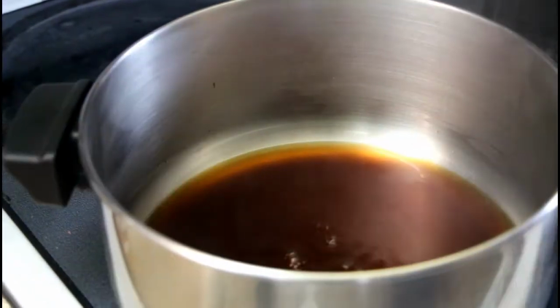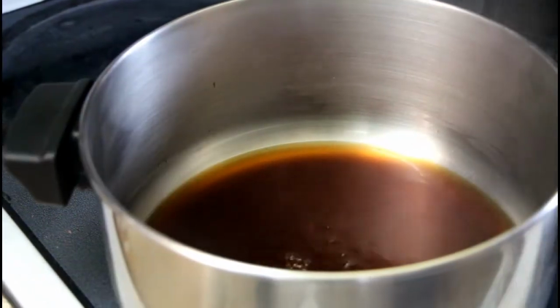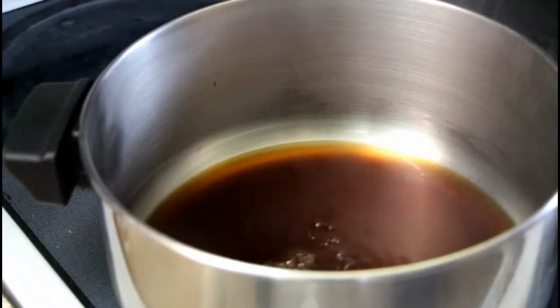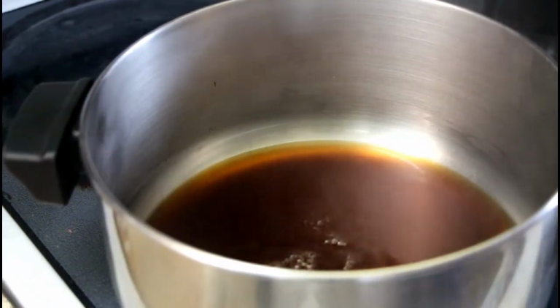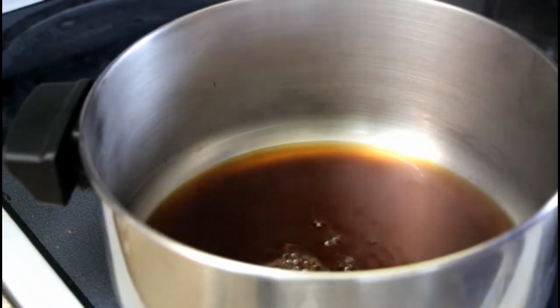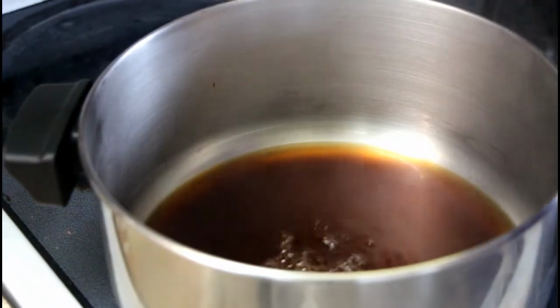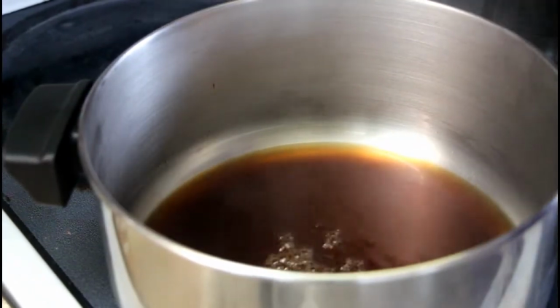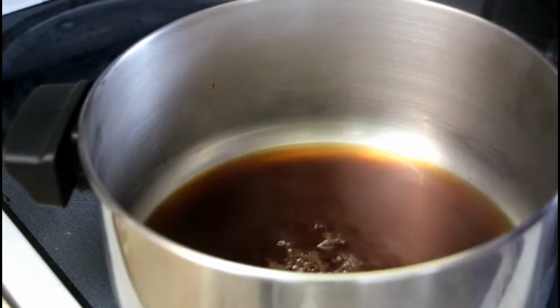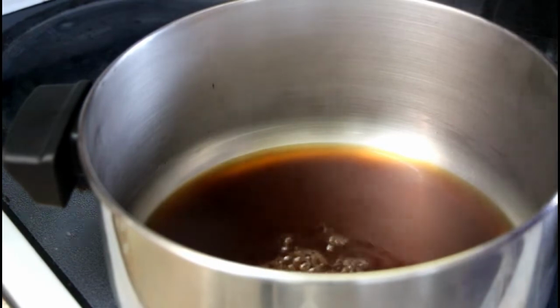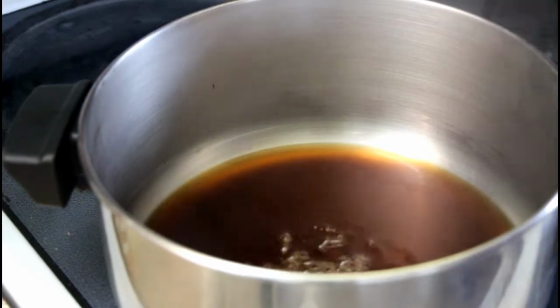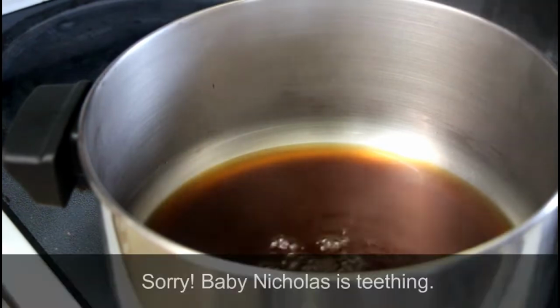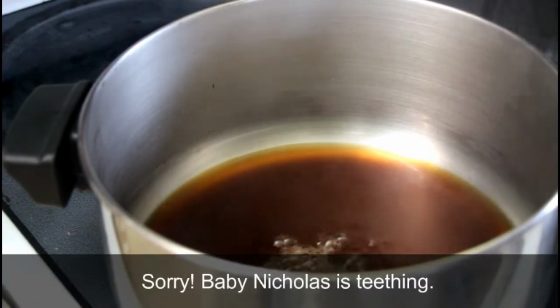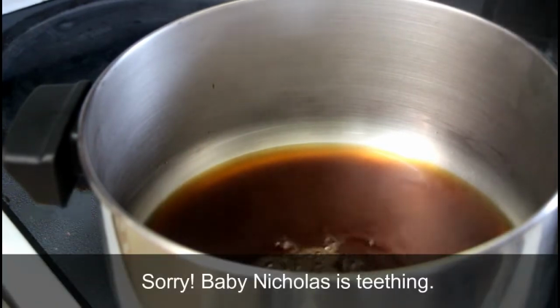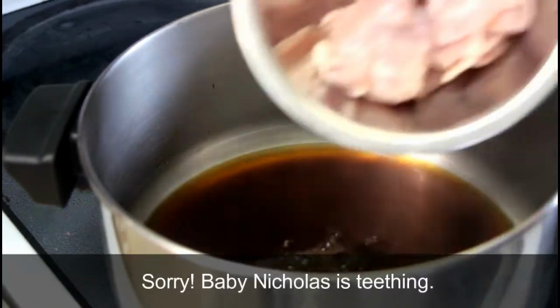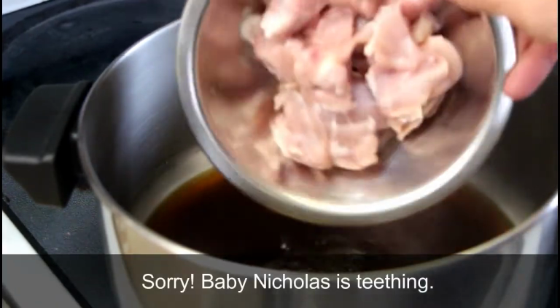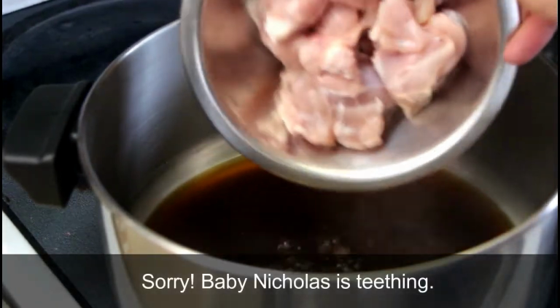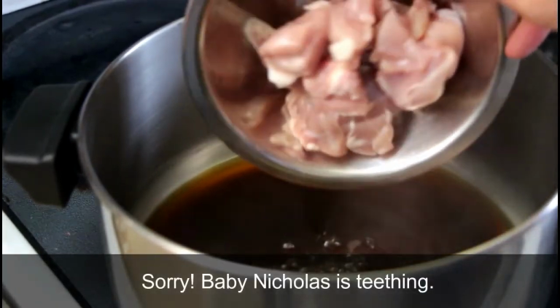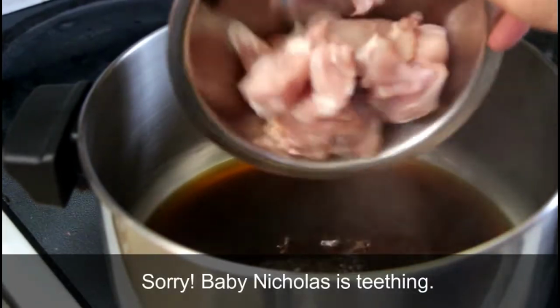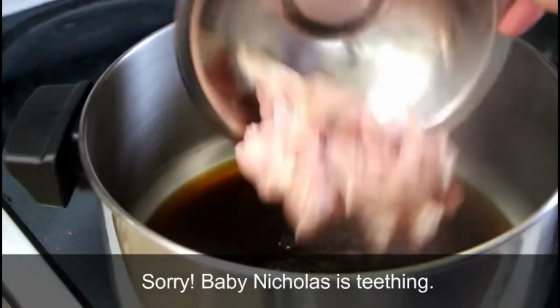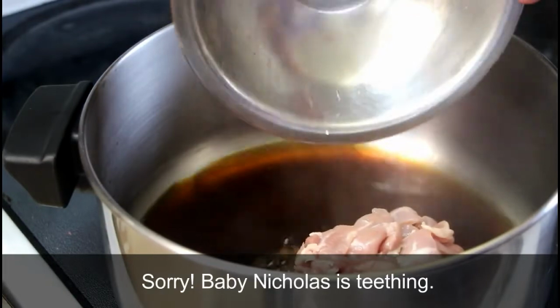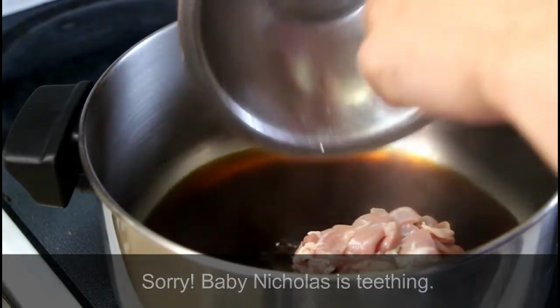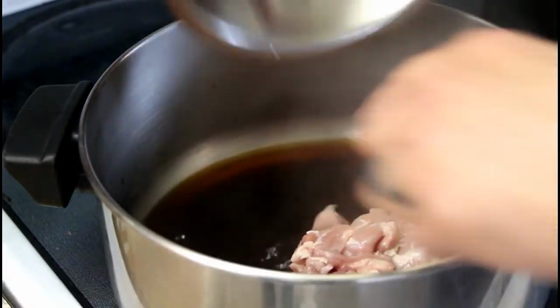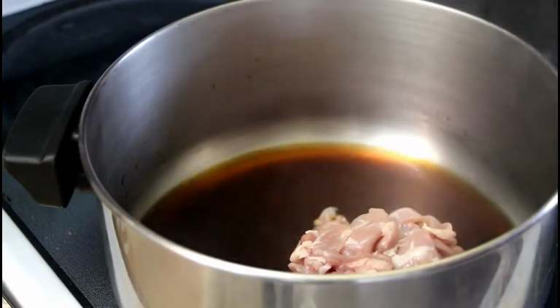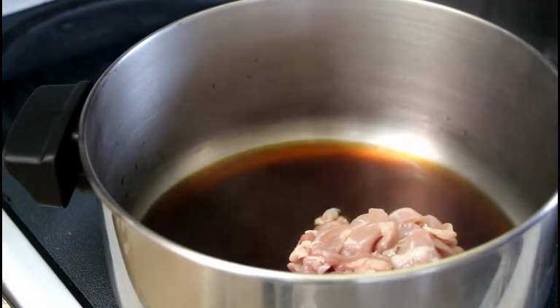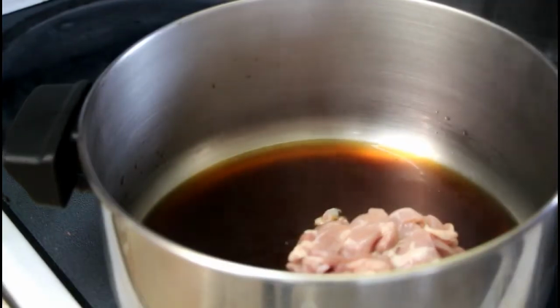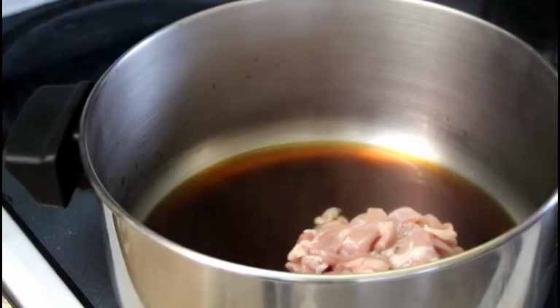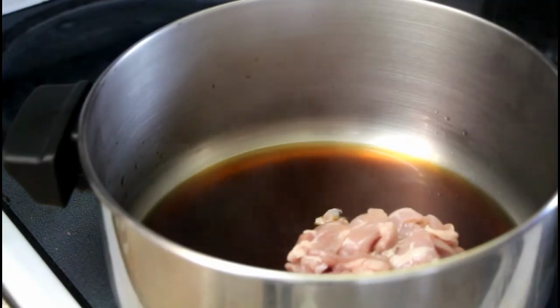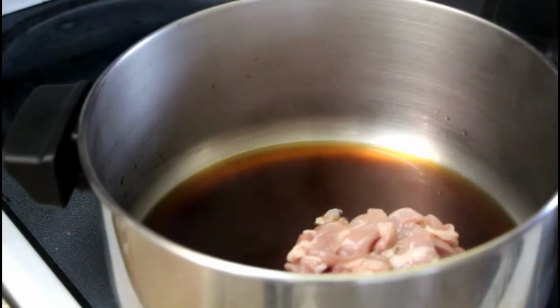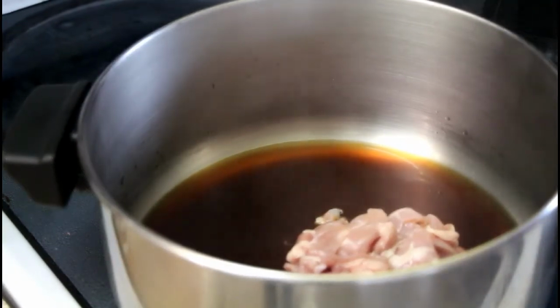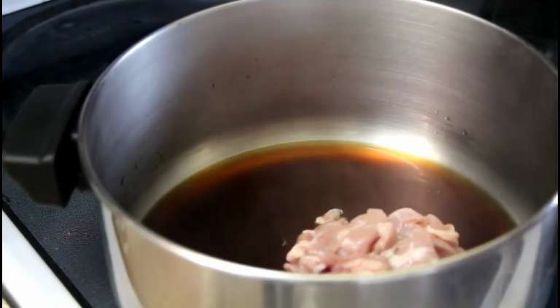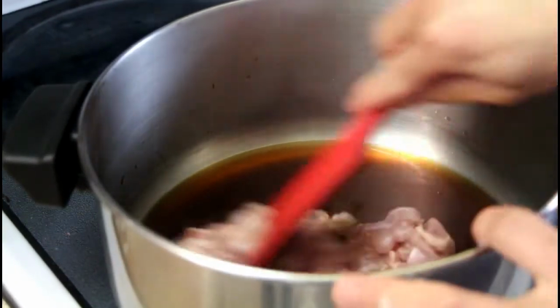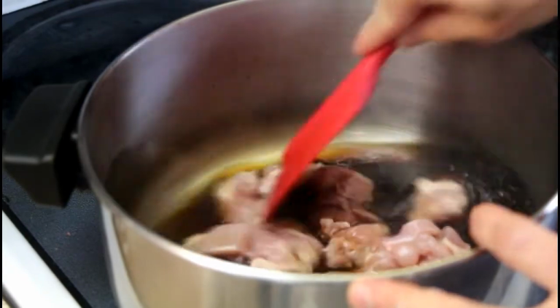Now that it's just starting to simmer, we're going to add our chicken, and it says cook until it's halfway done — about two minutes. The idea is that partway through cooking the chicken, we're going to add our other stuff.